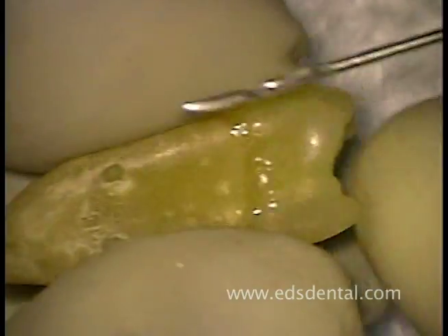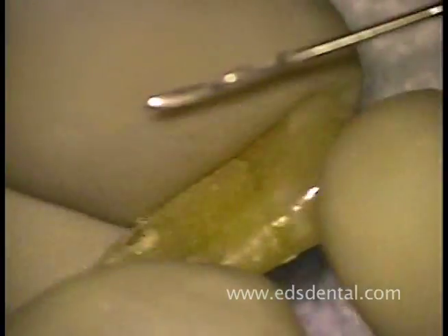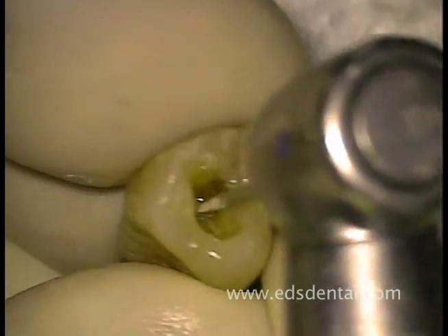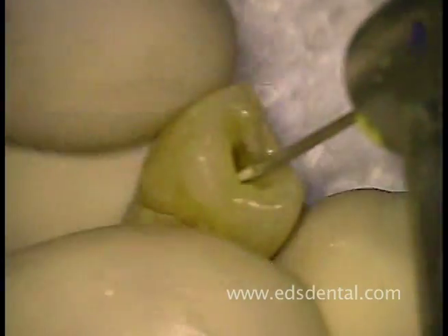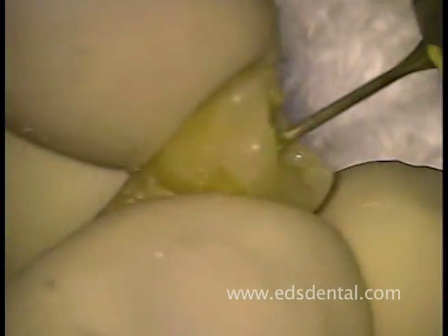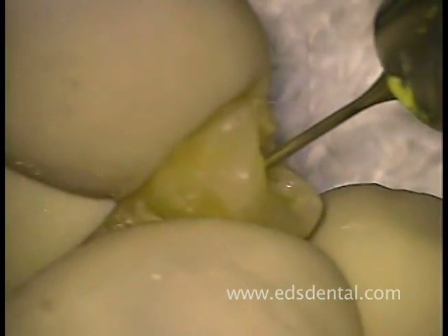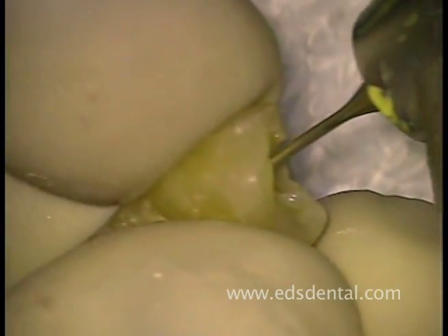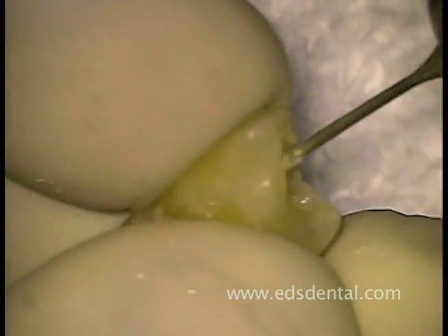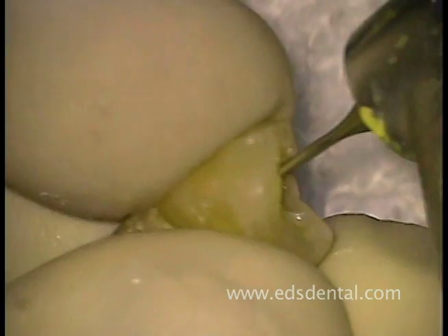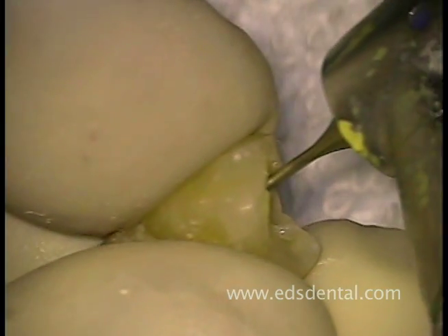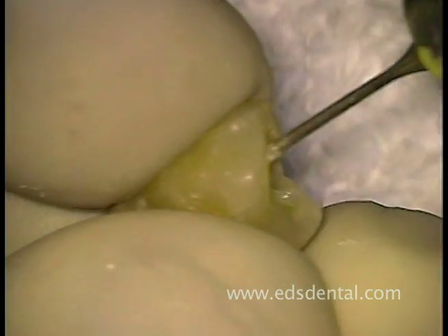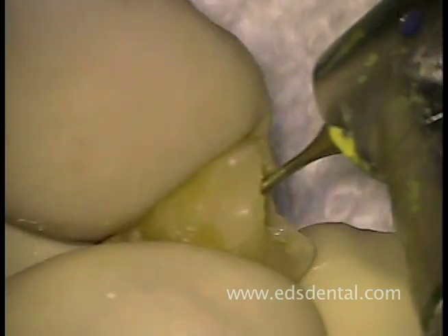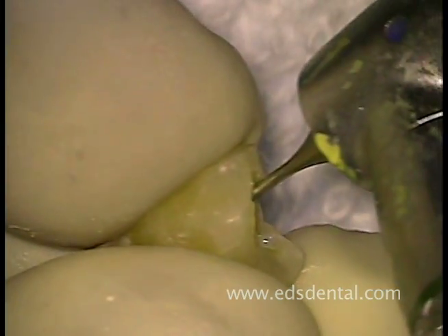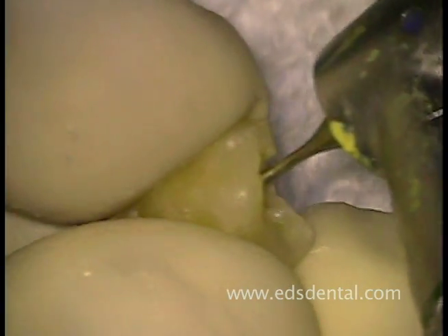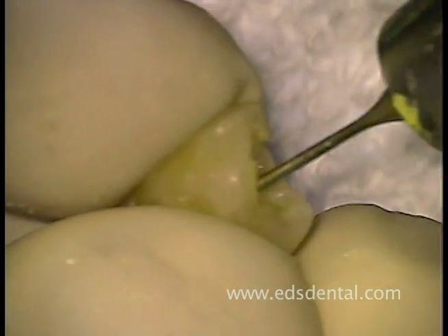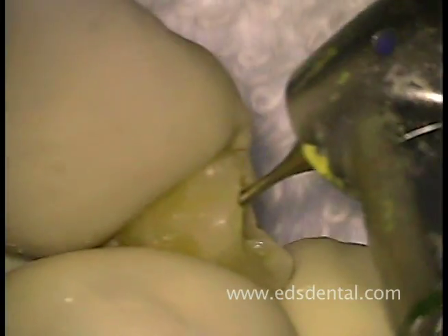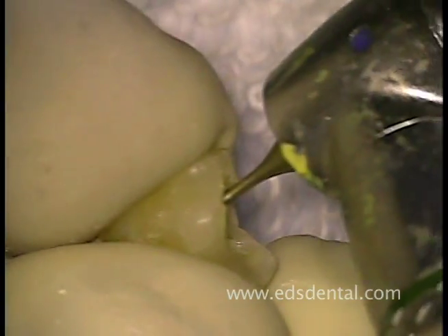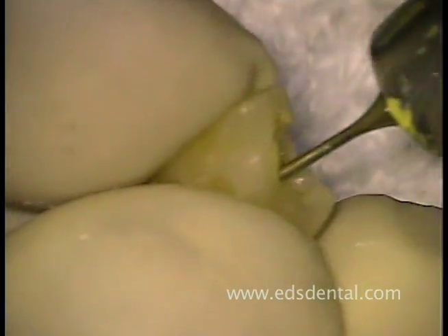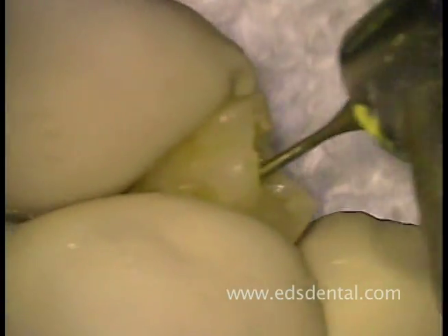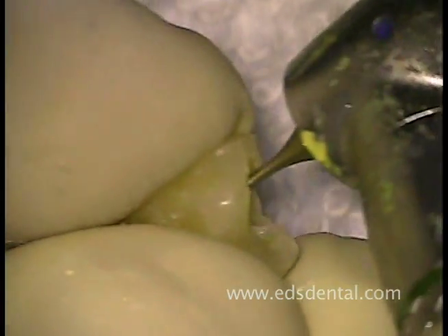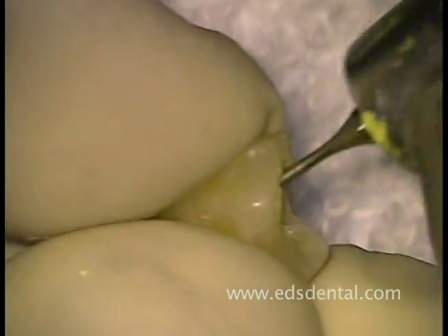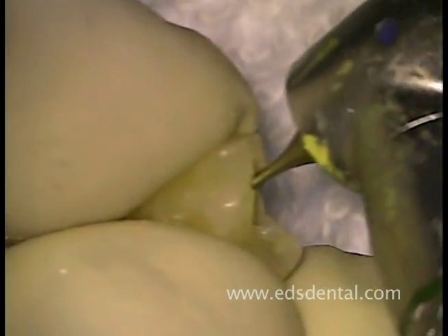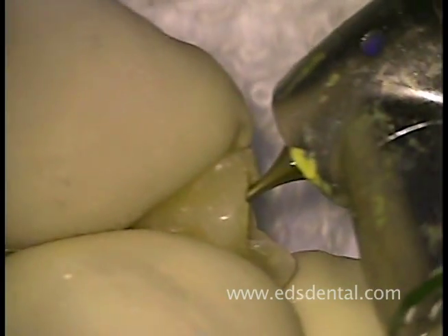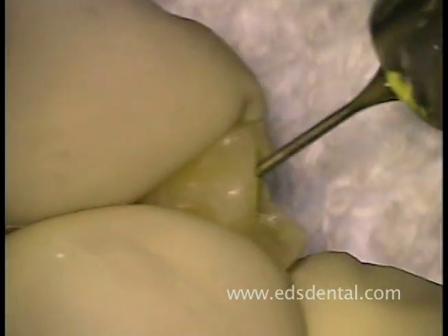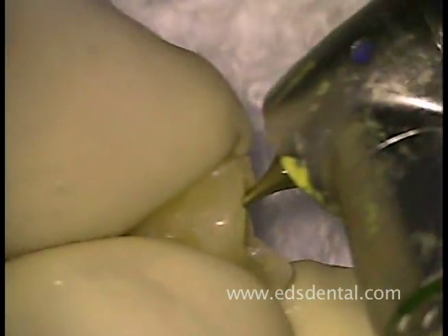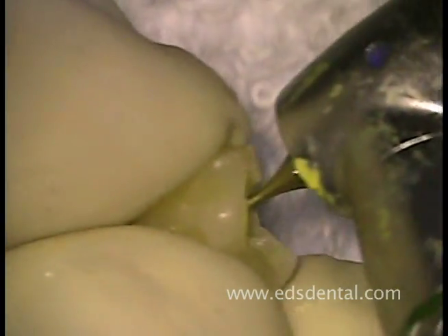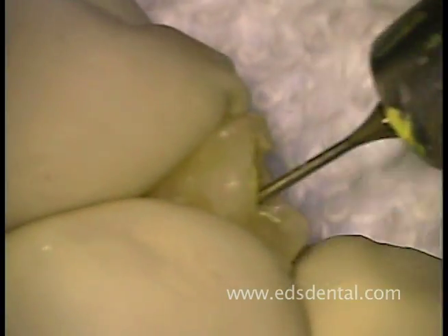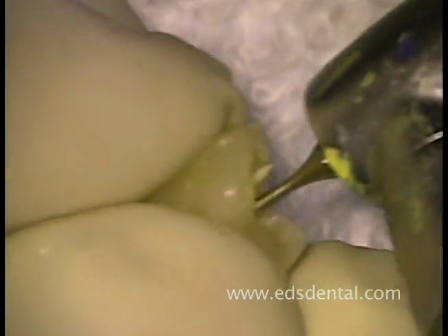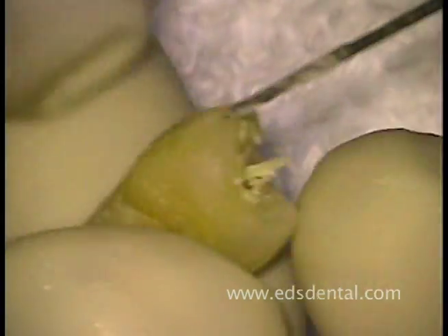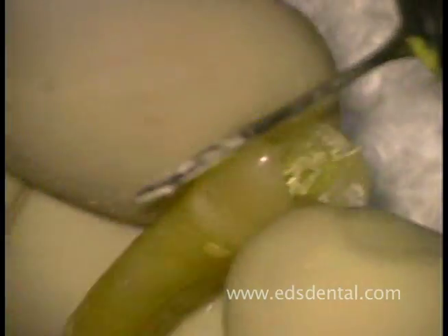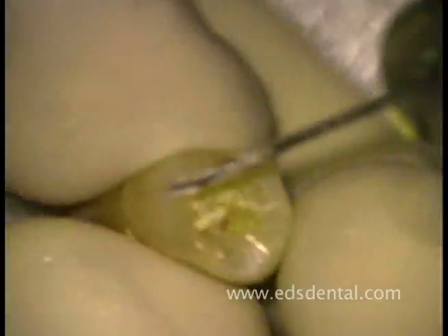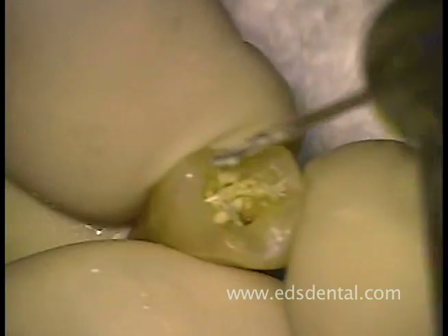Once the canals have been opened to a 20, we widen and straighten the coronal two-thirds of the canal with the tapered piezo, used with a slow-speed handpiece rotating at approximately 1,000 to 1,500 rpm.